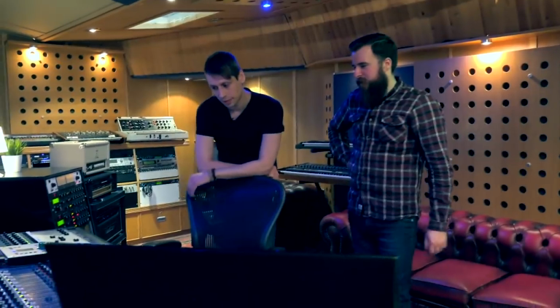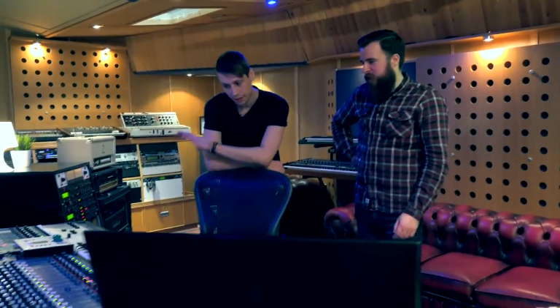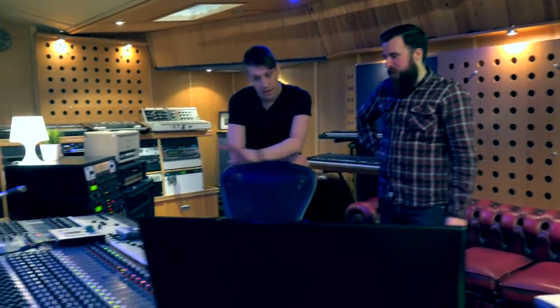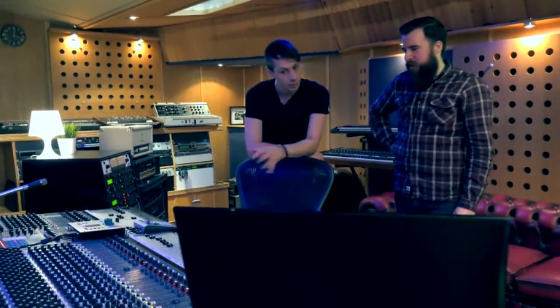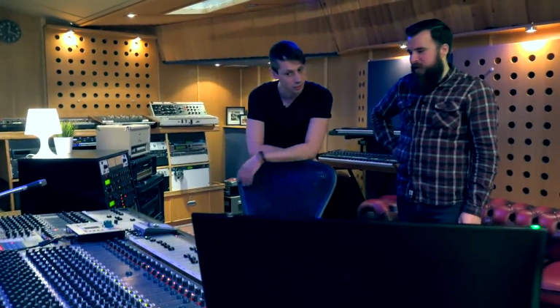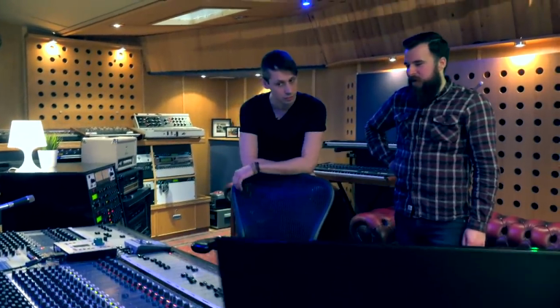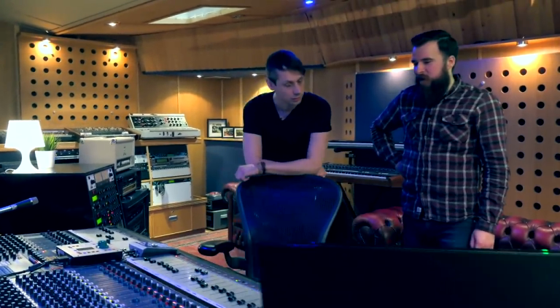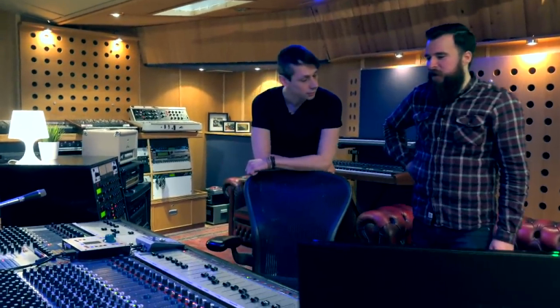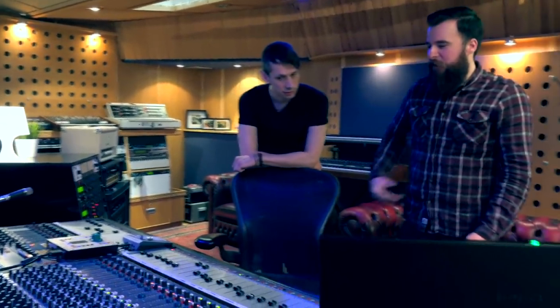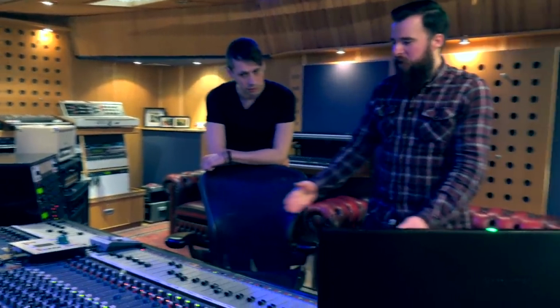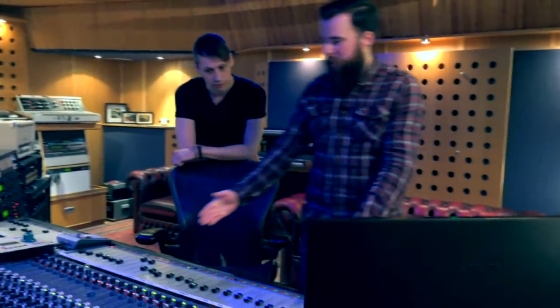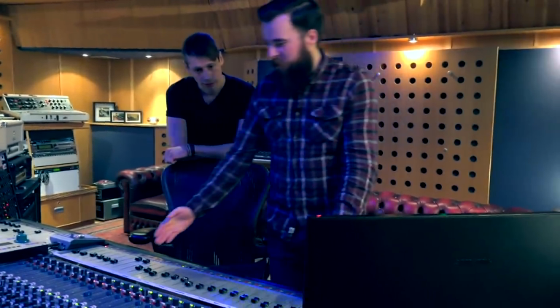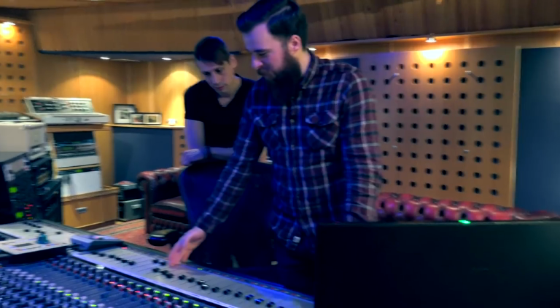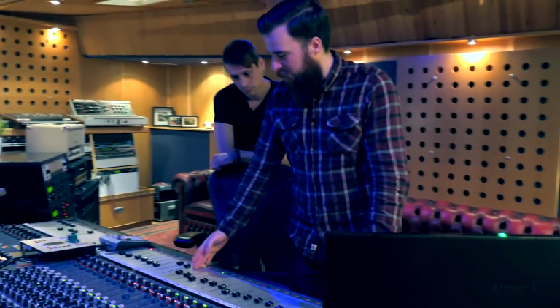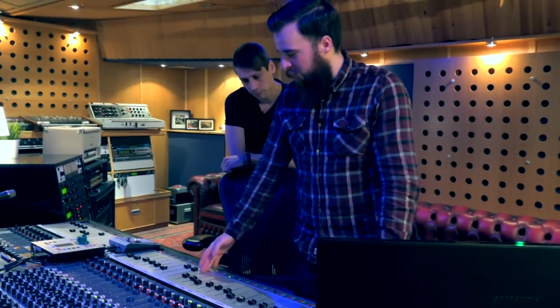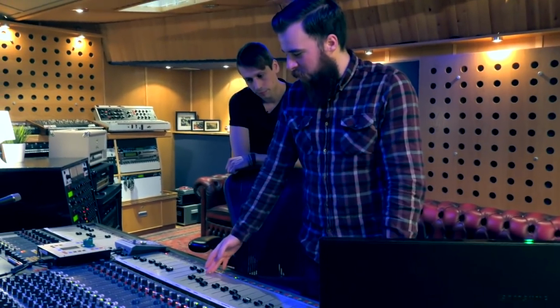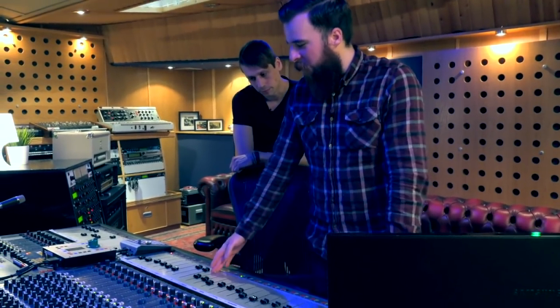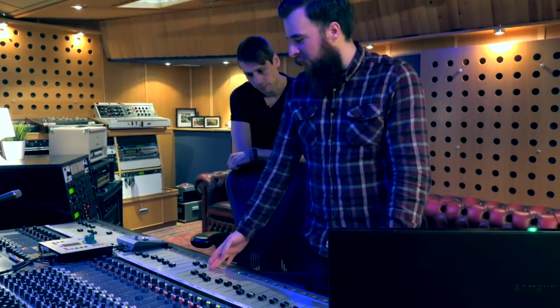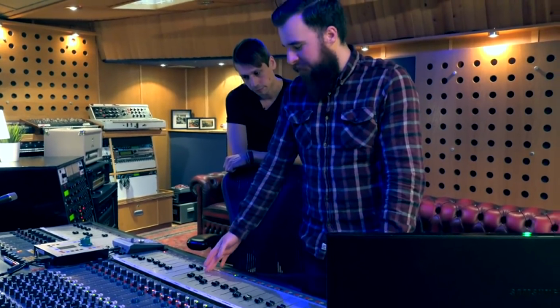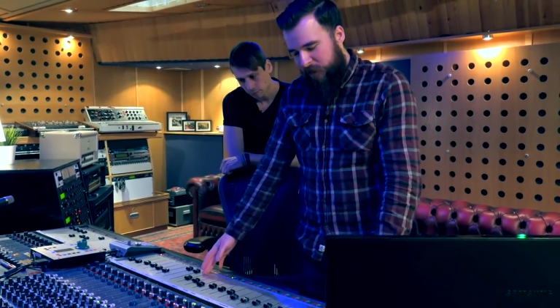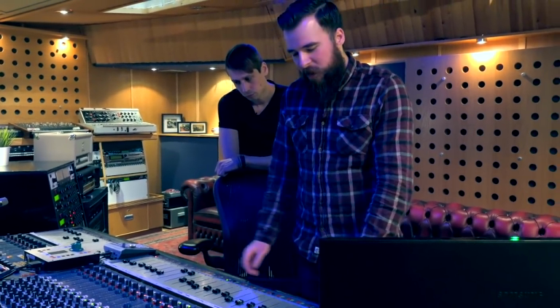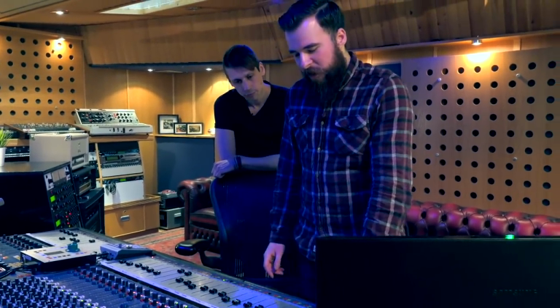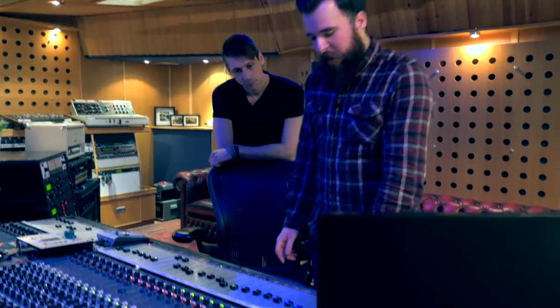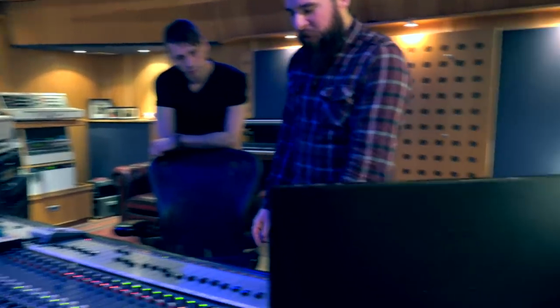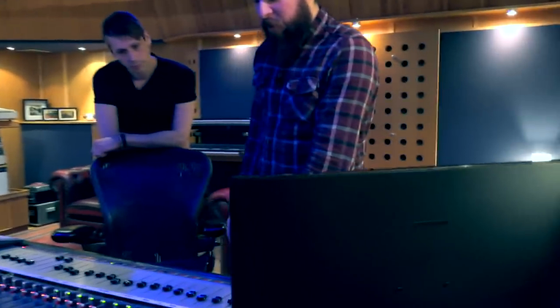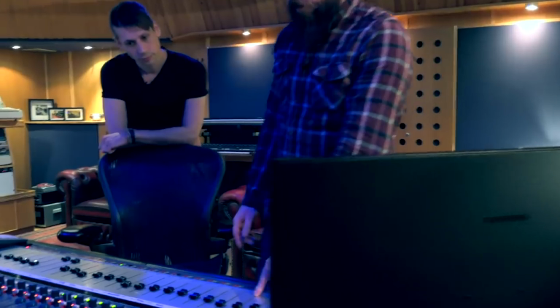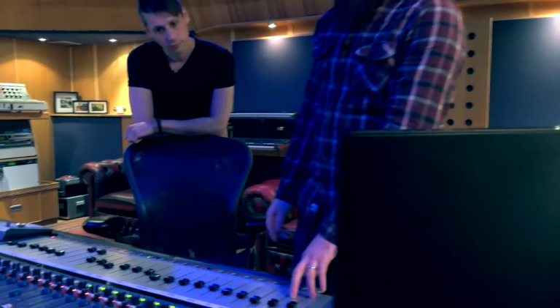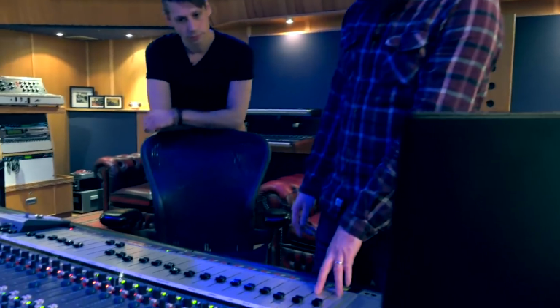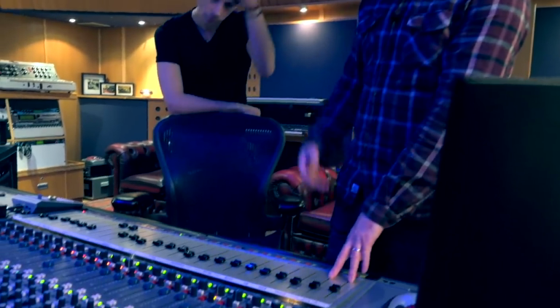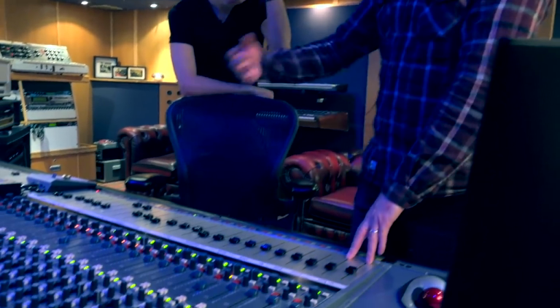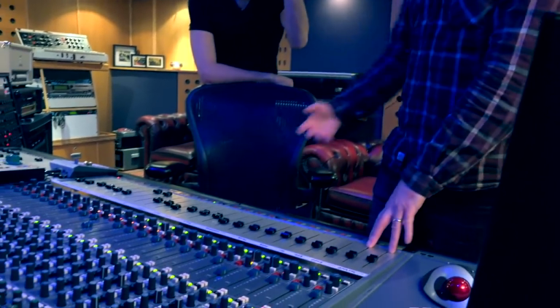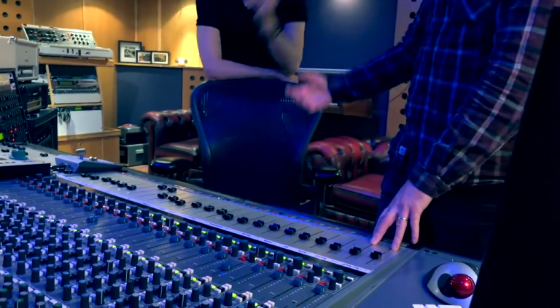Is this like a standard mixing setup? Yeah, usually the first 16 faders are pretty much always the same. So there'll be a stereo snare sample, which is usually the ambient sound of things.